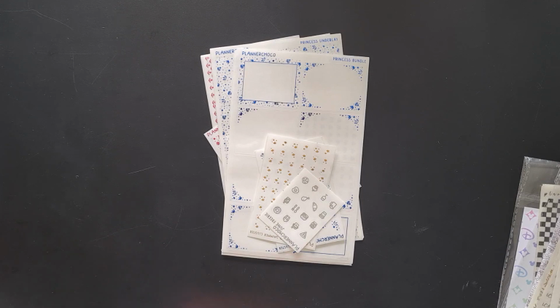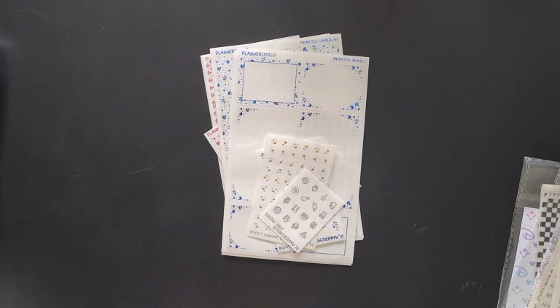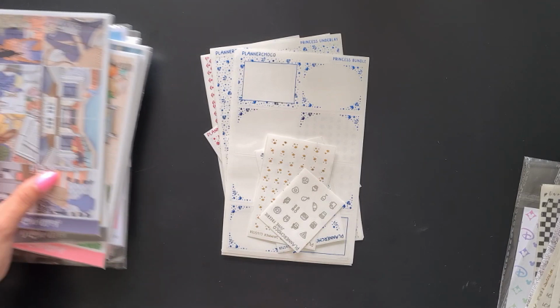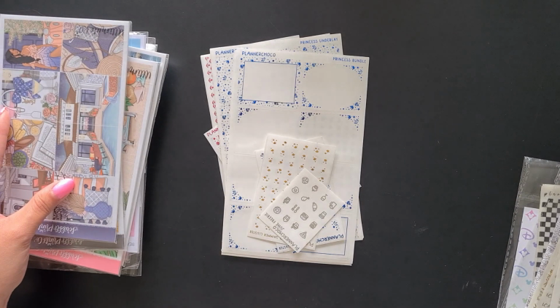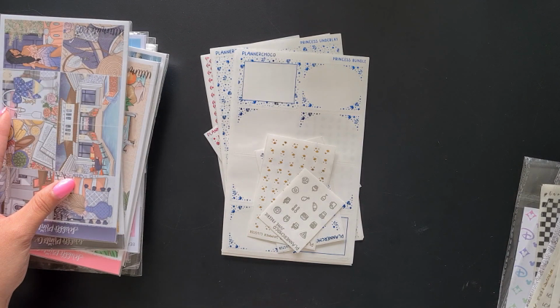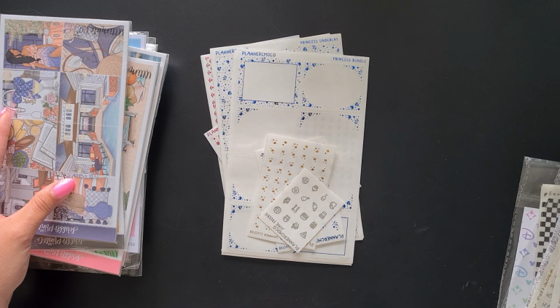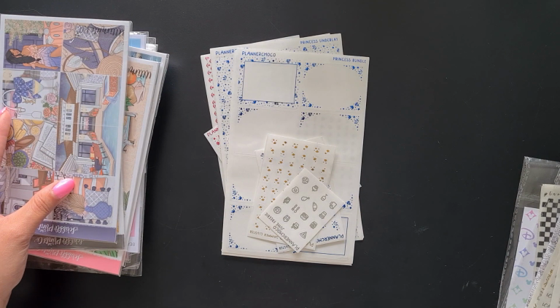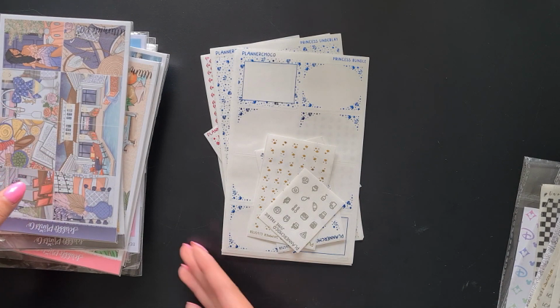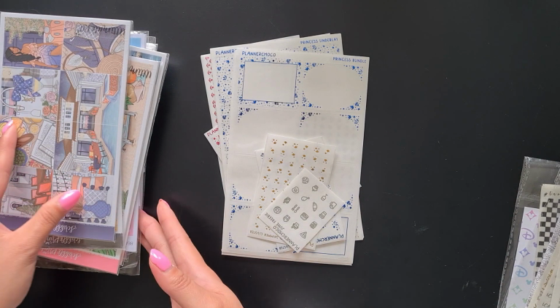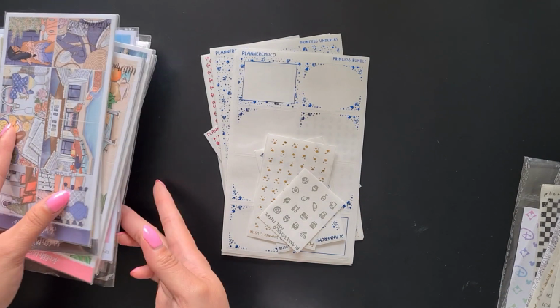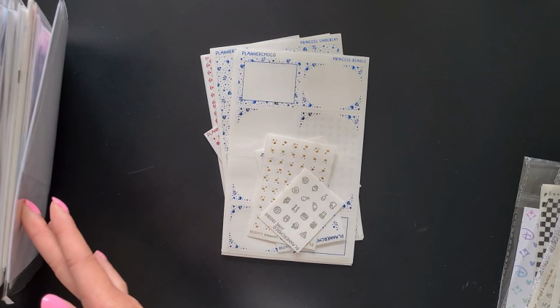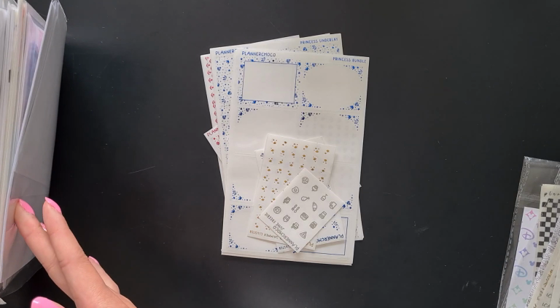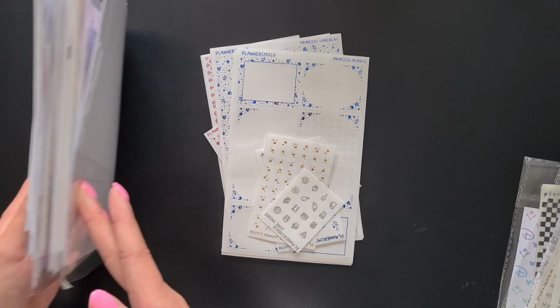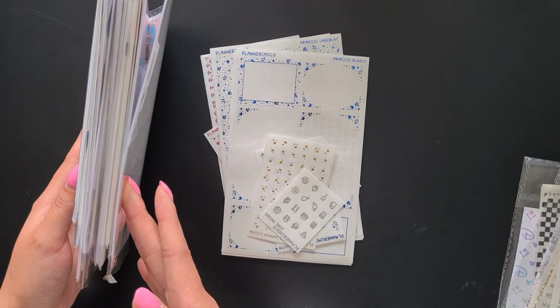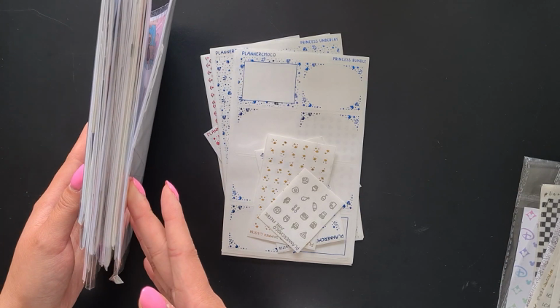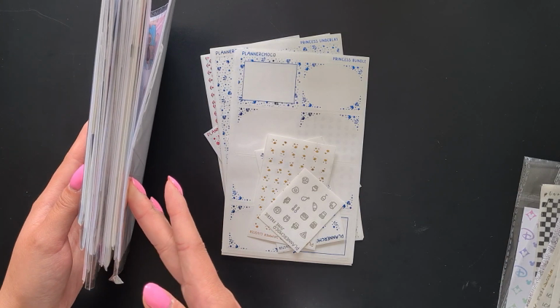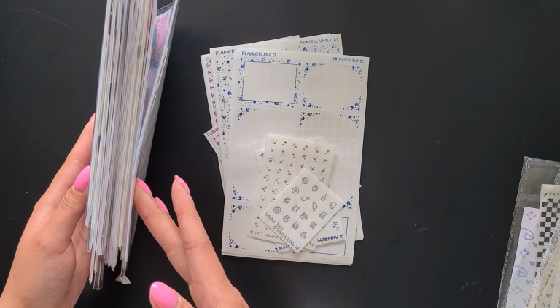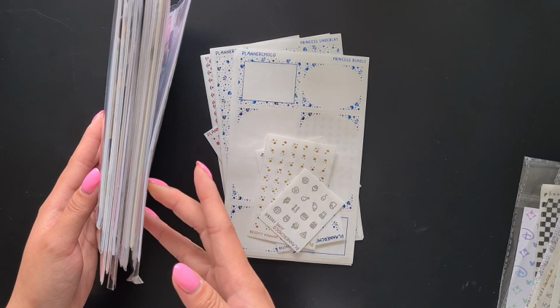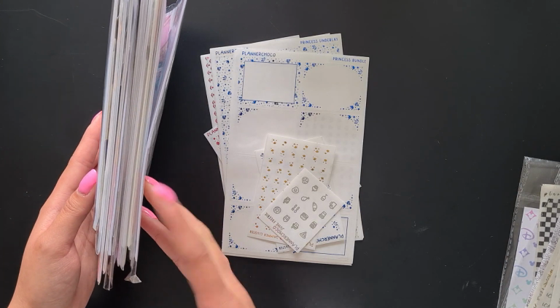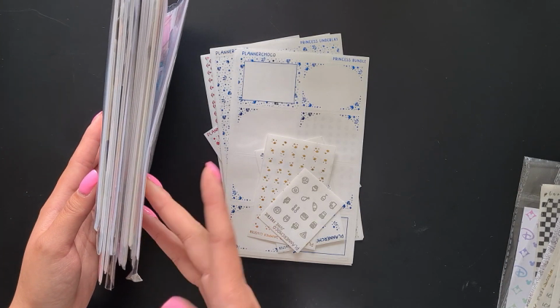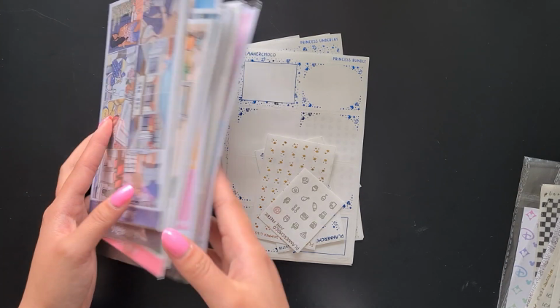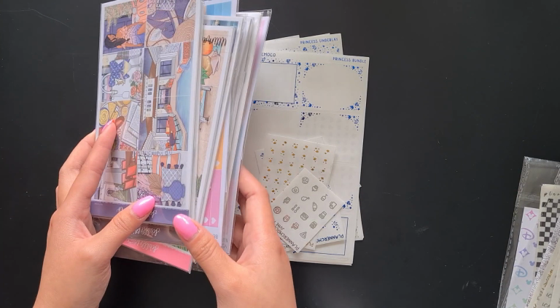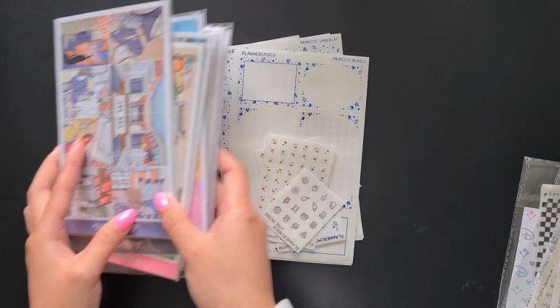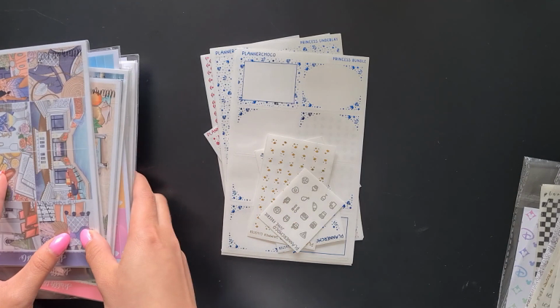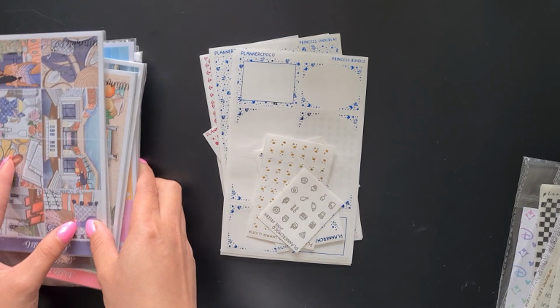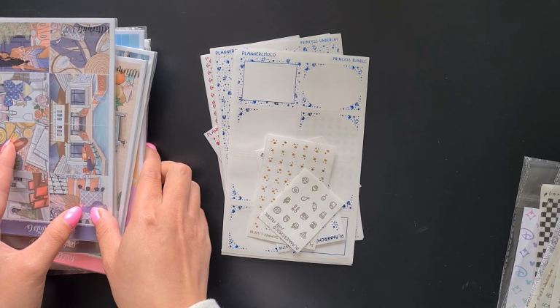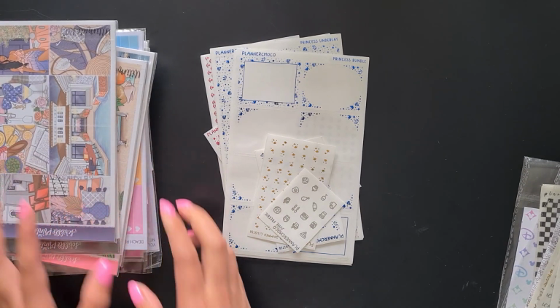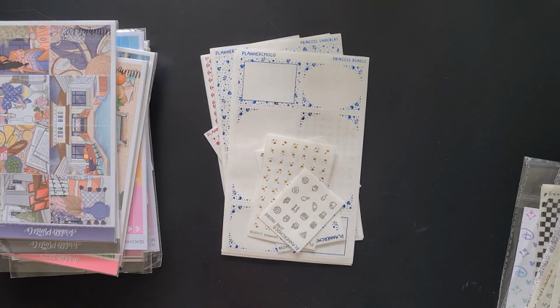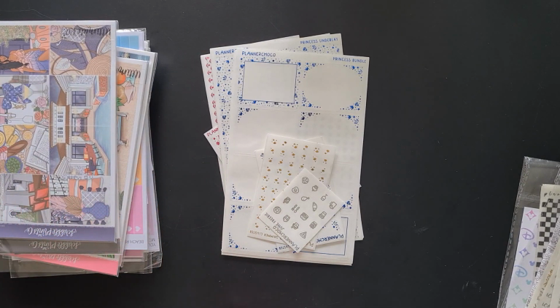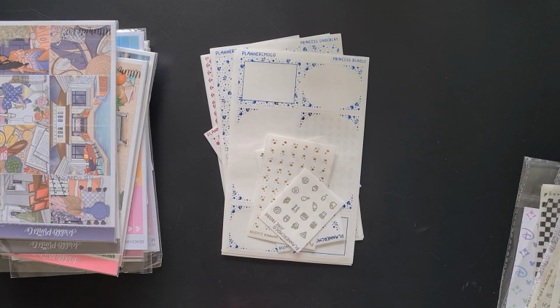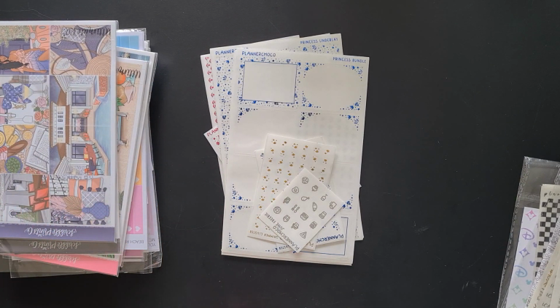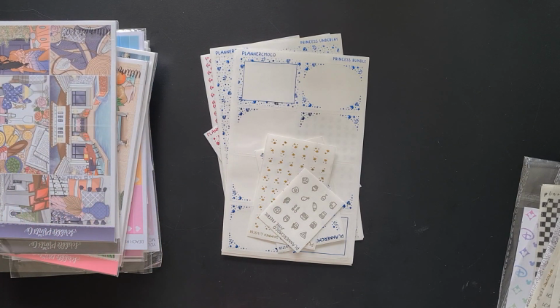We have a little stack of kits right over here — it's quite a thick one. Basically all the foil you will see in this haul will have a corresponding kit to go with it.